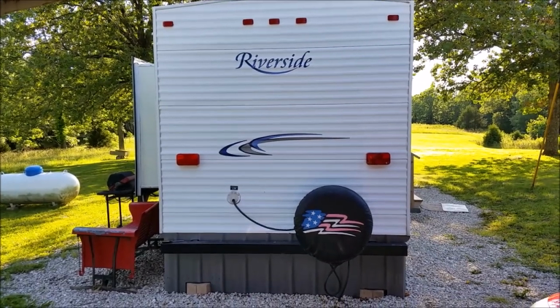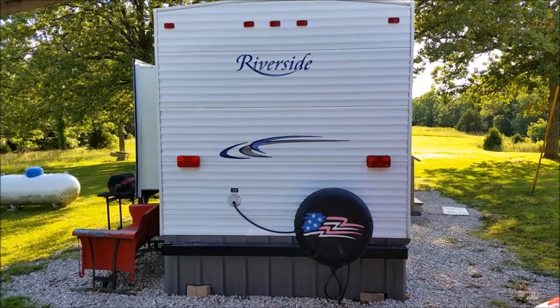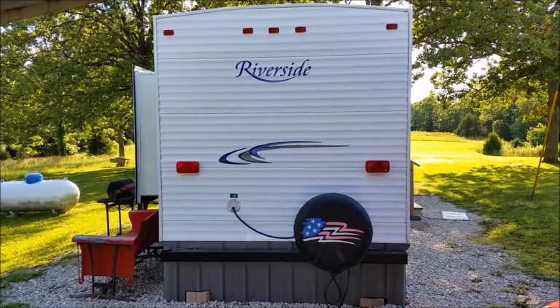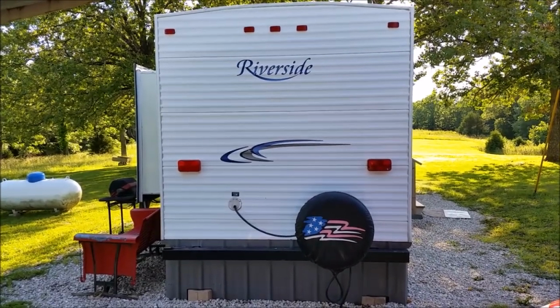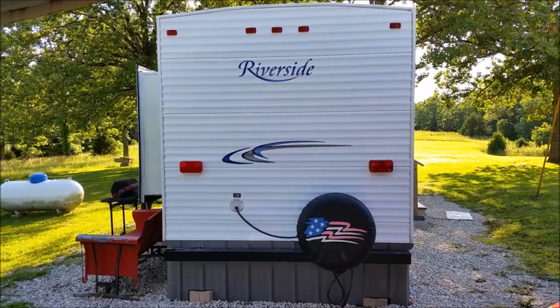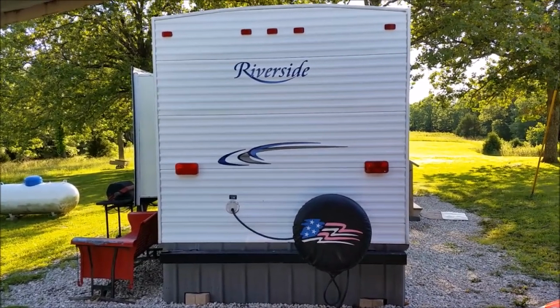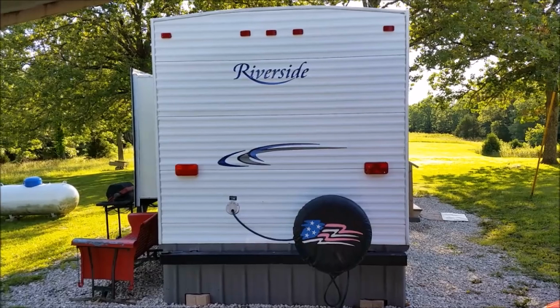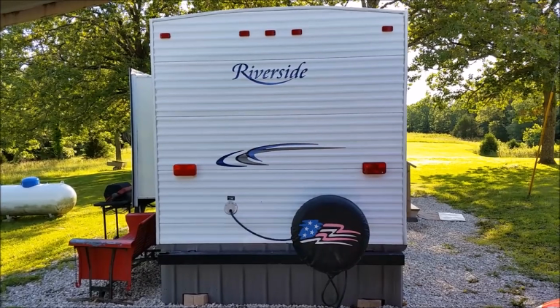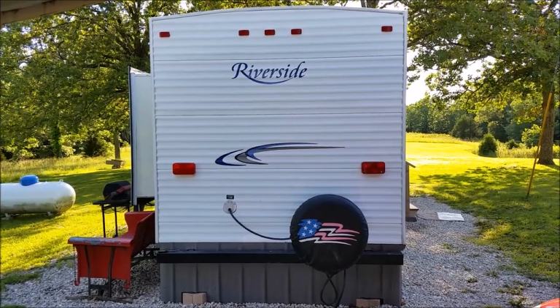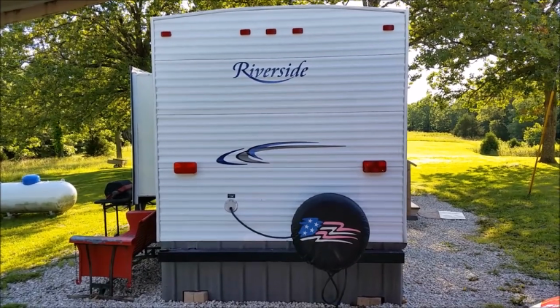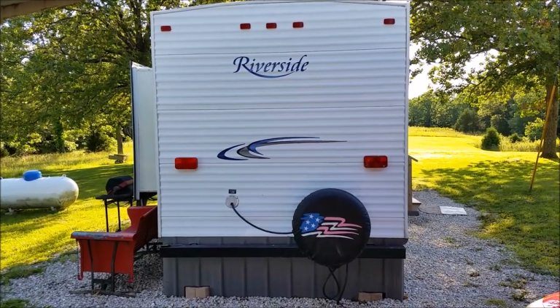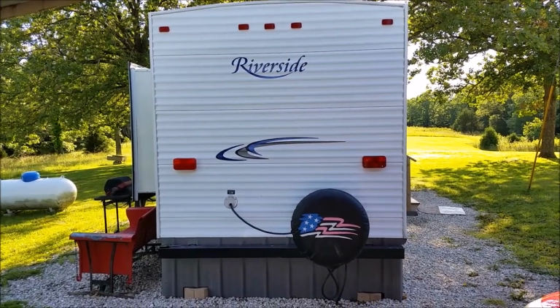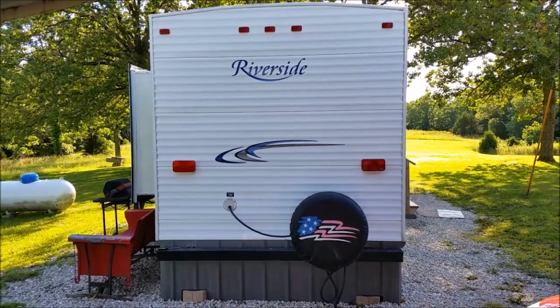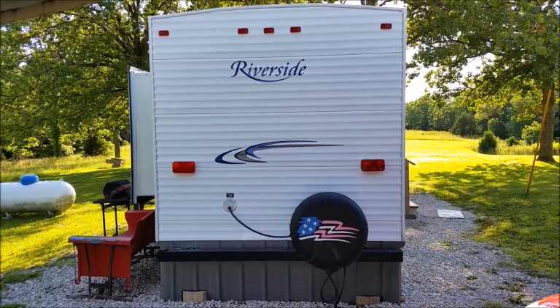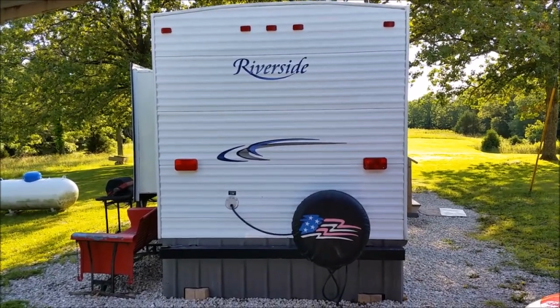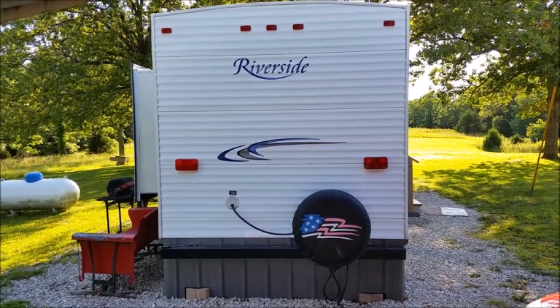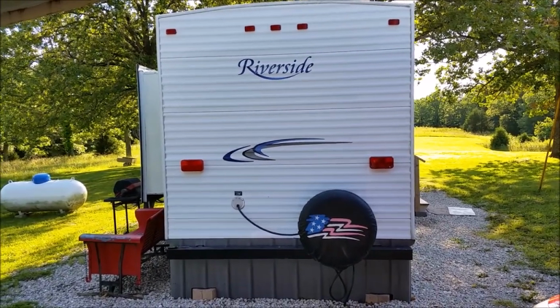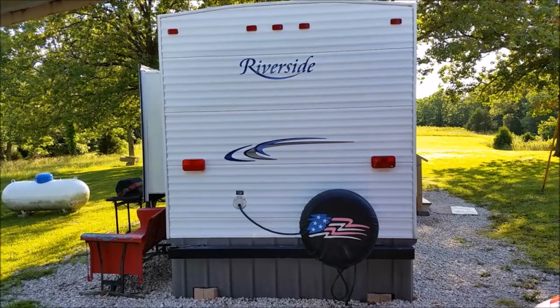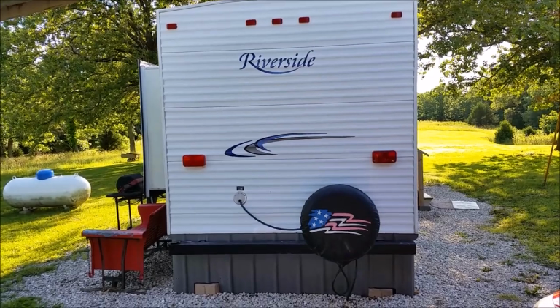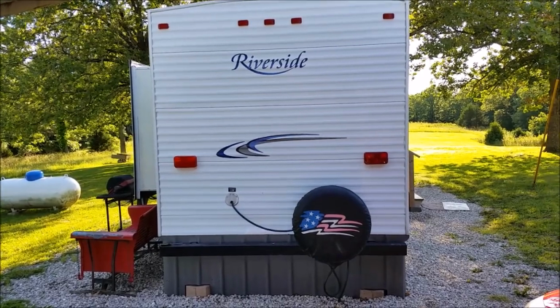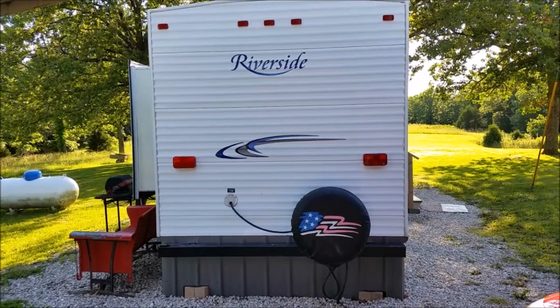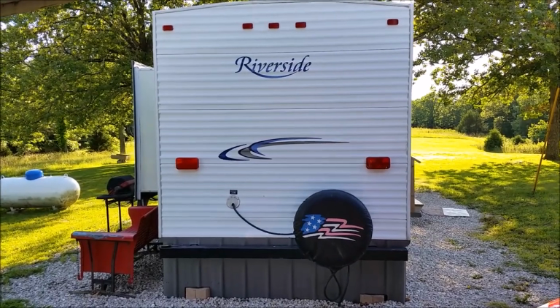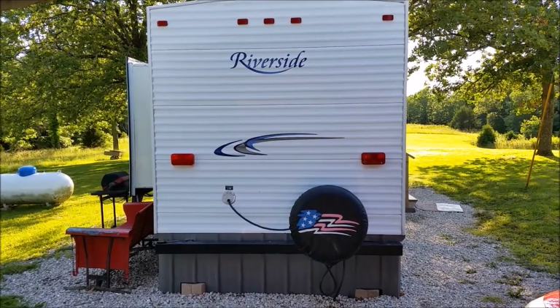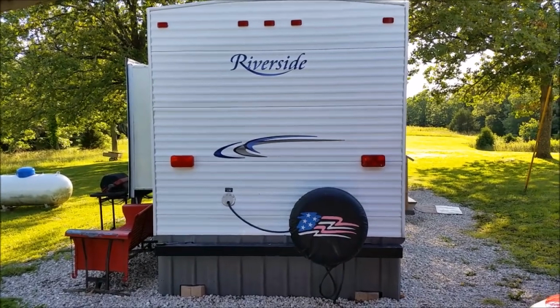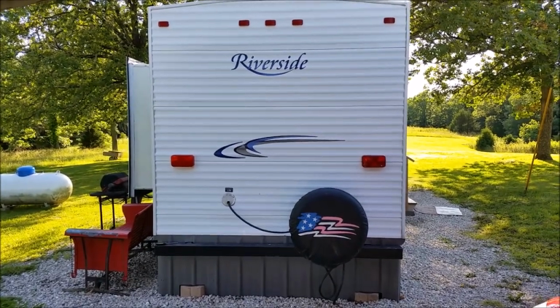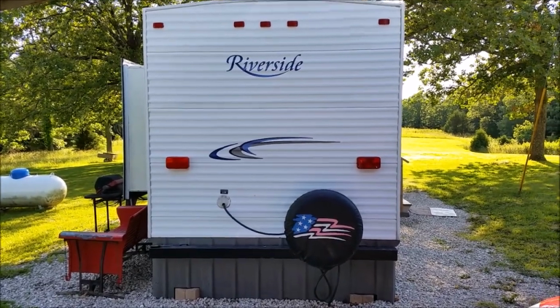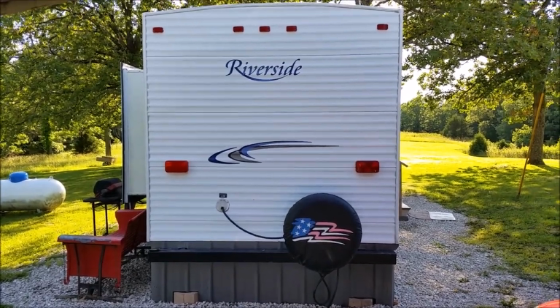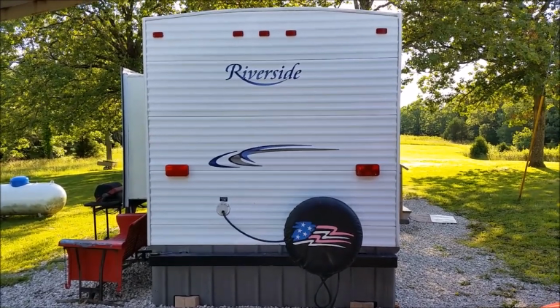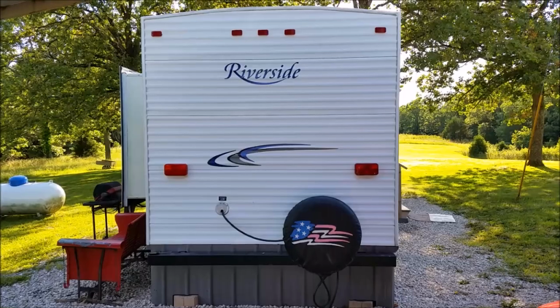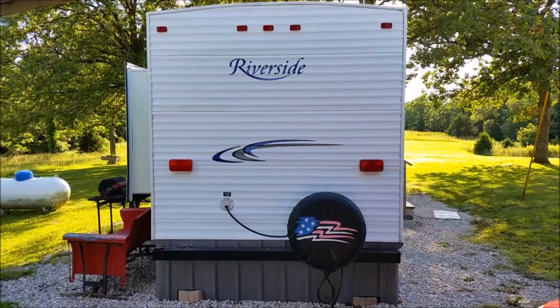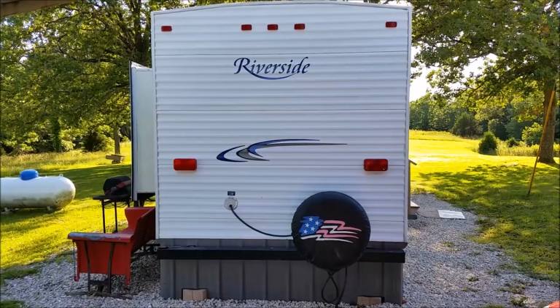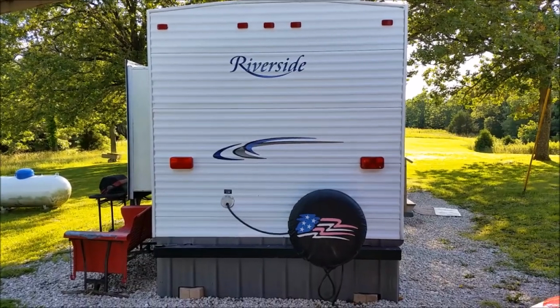This is a tour of the outside of my travel trailer that I live in. Some of you were interested in seeing what it's like to live in a travel trailer, so here's the tour. You might hear some traffic in the background — I hope that doesn't bother too many people.